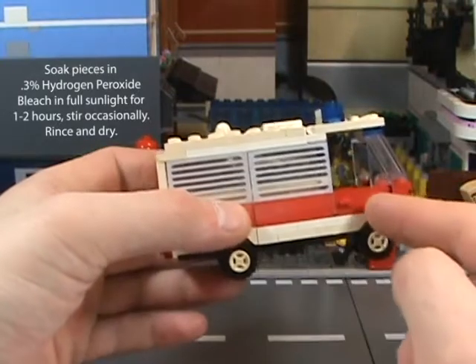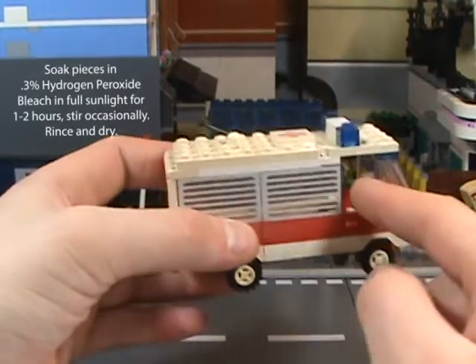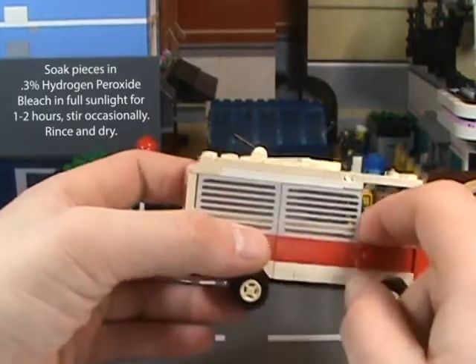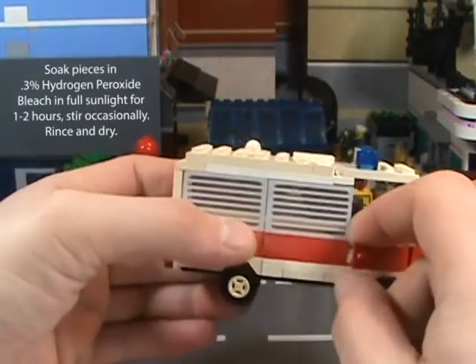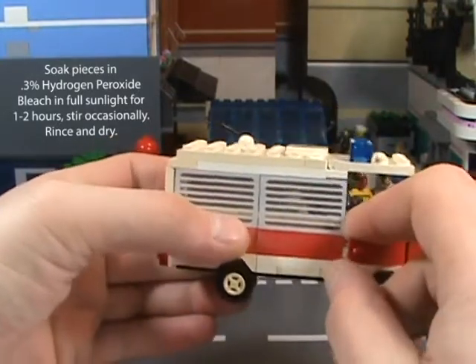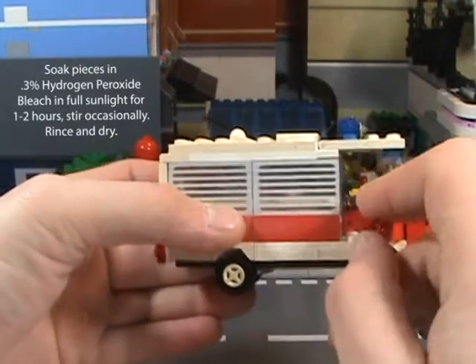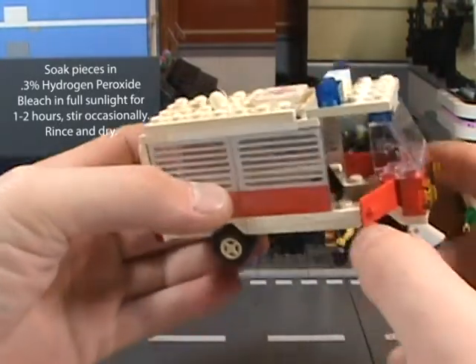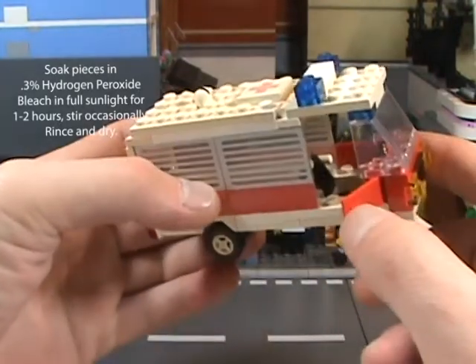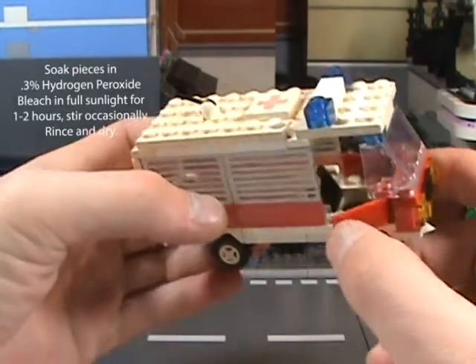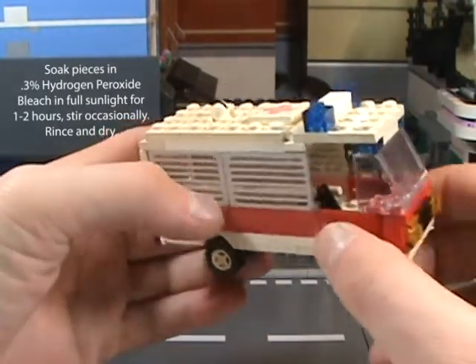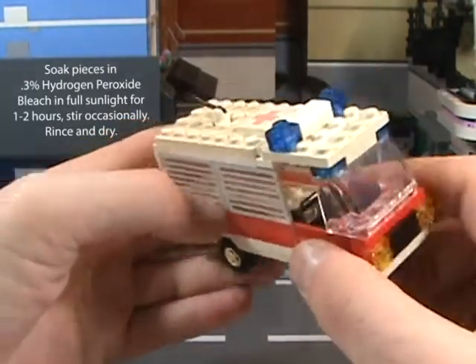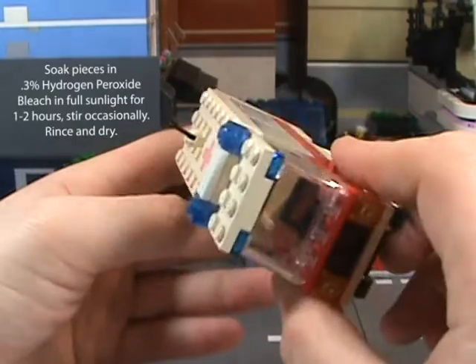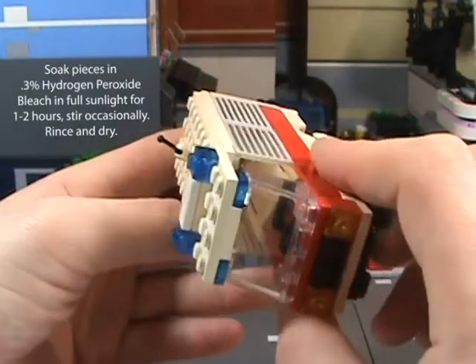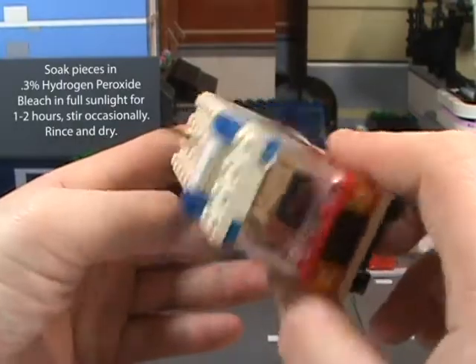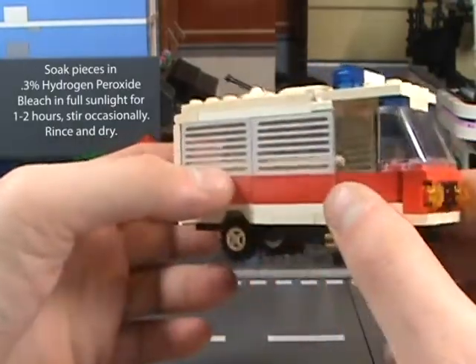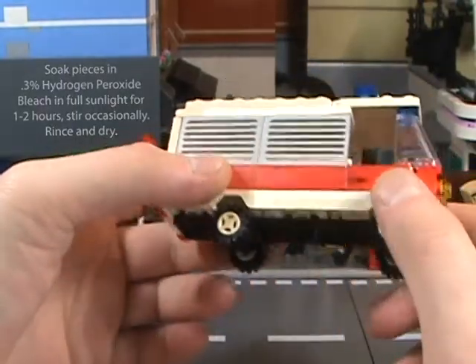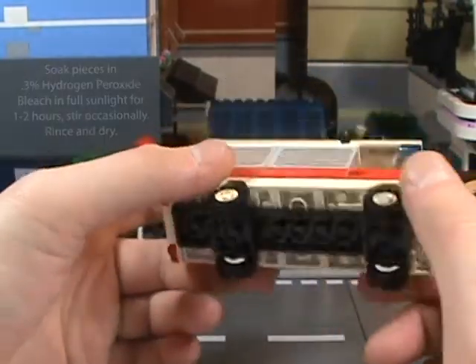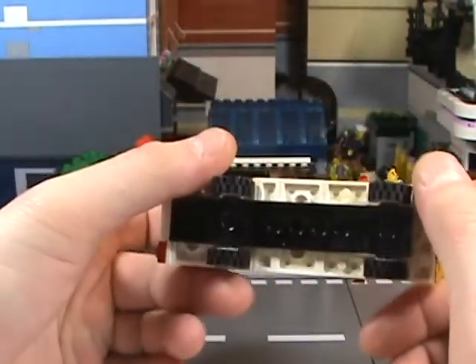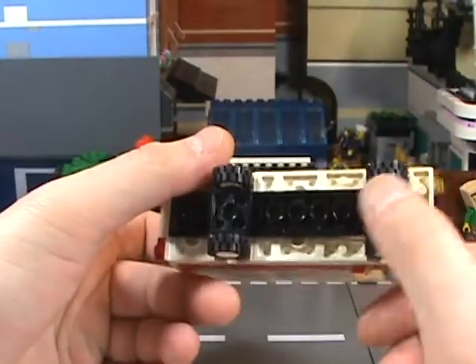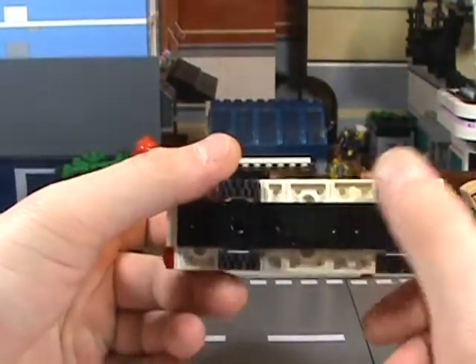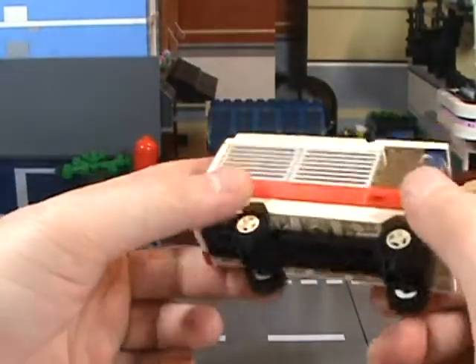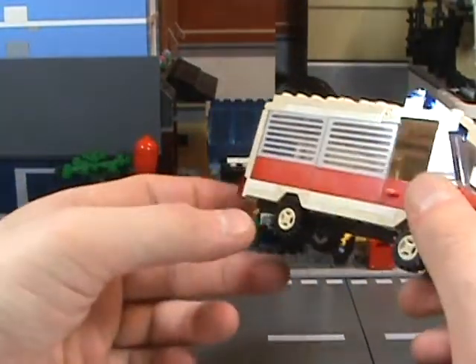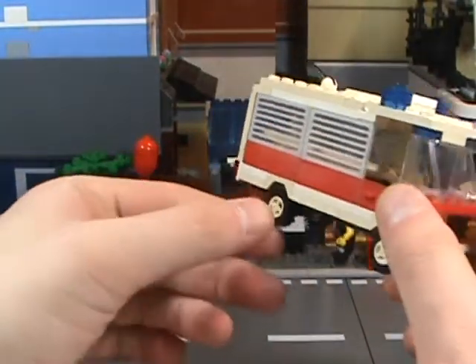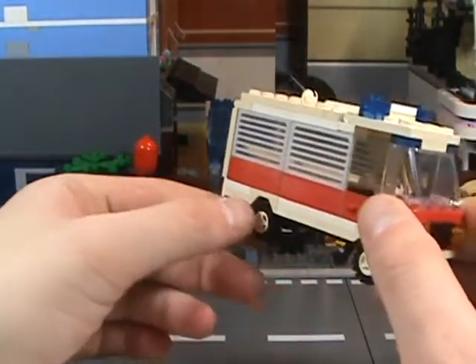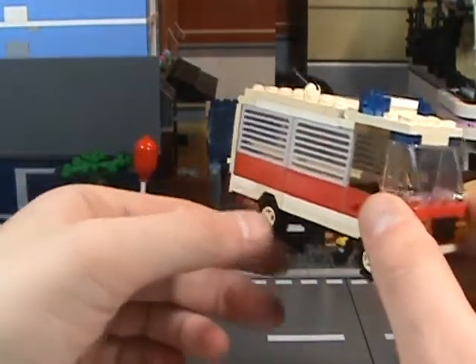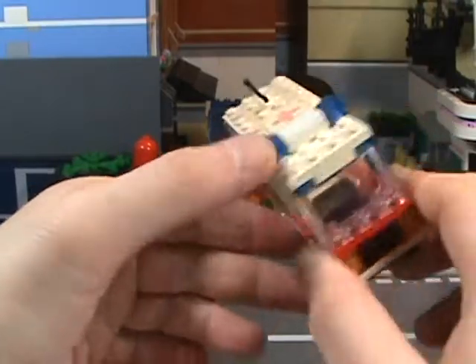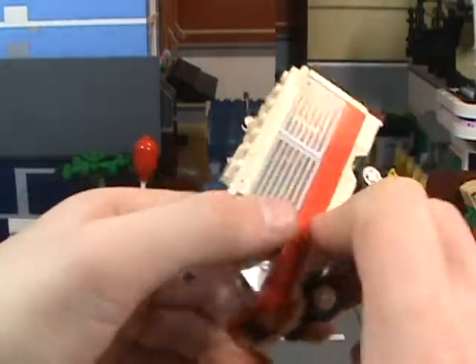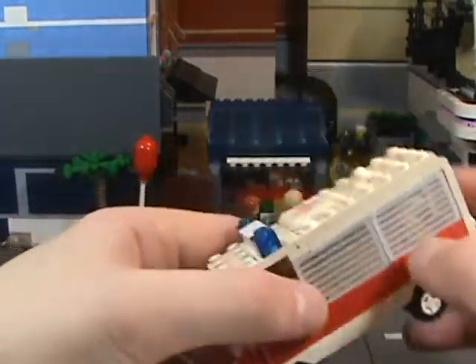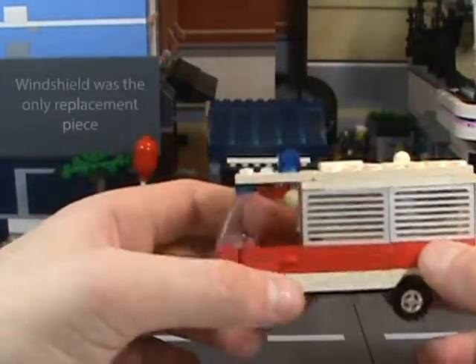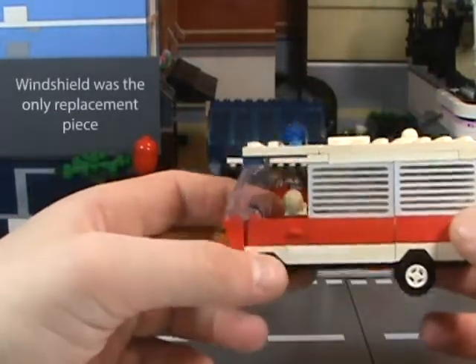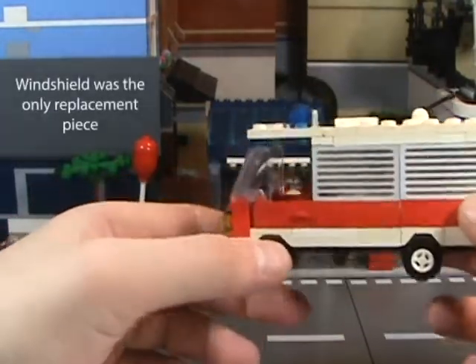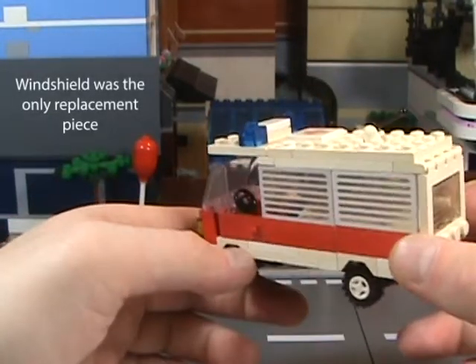Unfortunately, it doesn't work with all colors. The red didn't really need it, so I didn't put it in there. Black, of course not. But yeah, I was able to restore it similar to its original form.